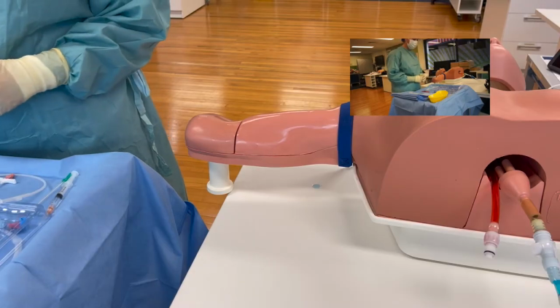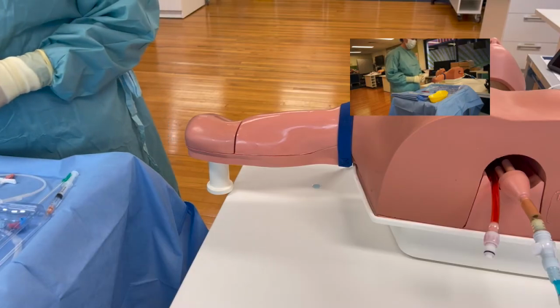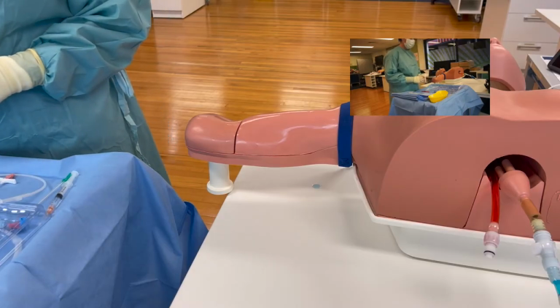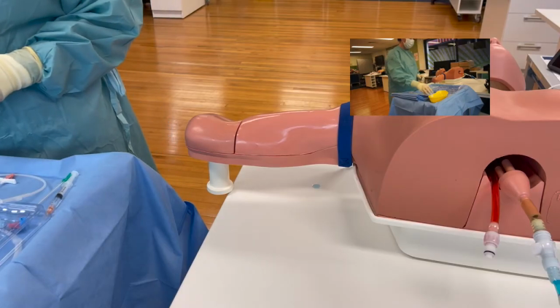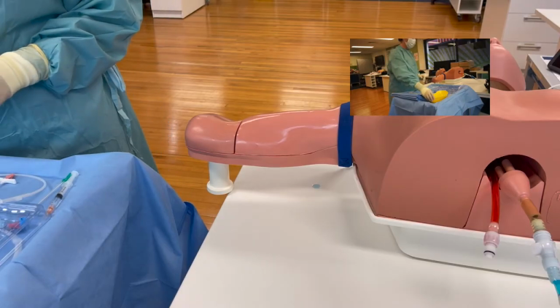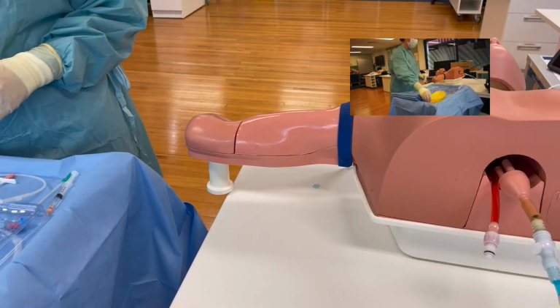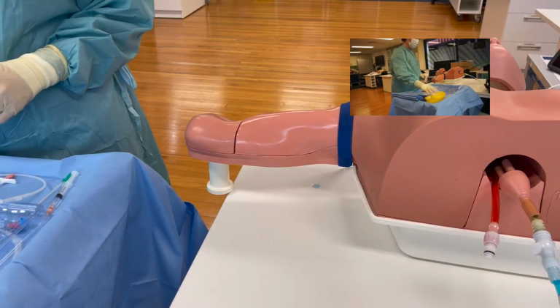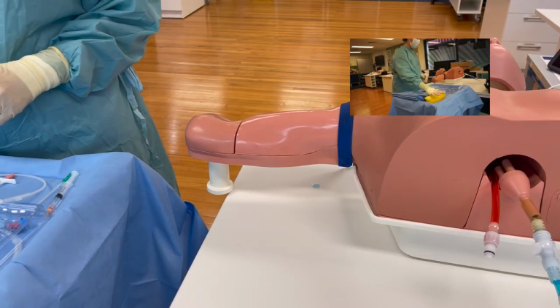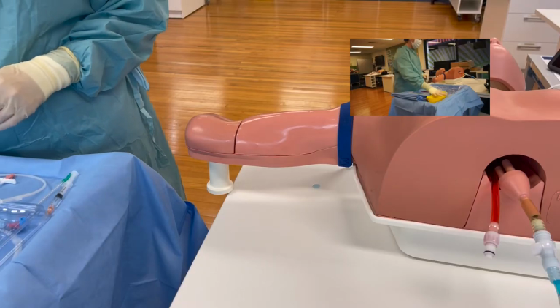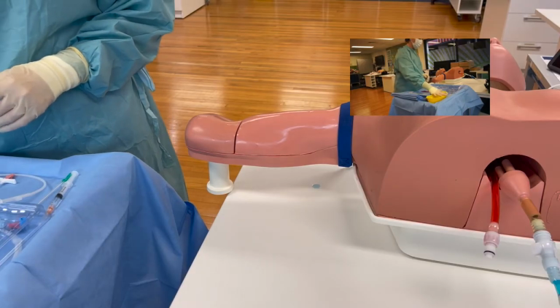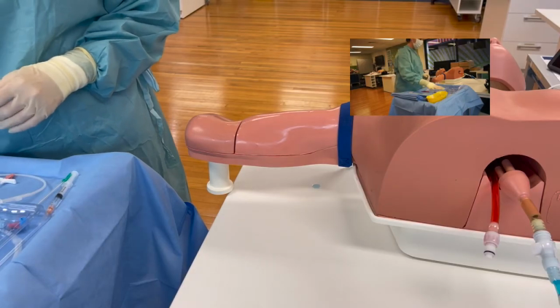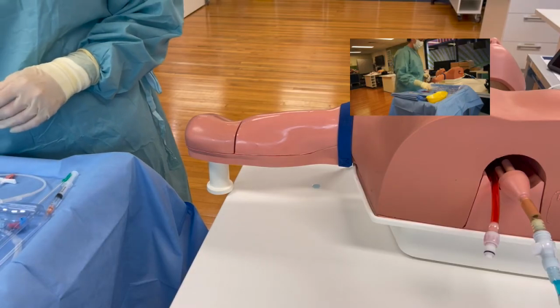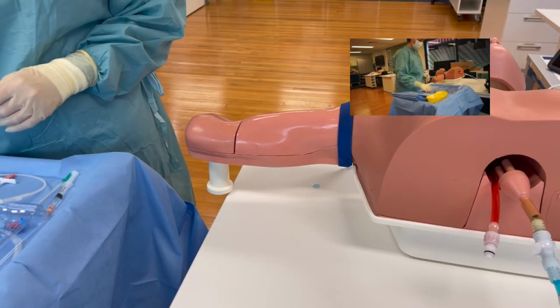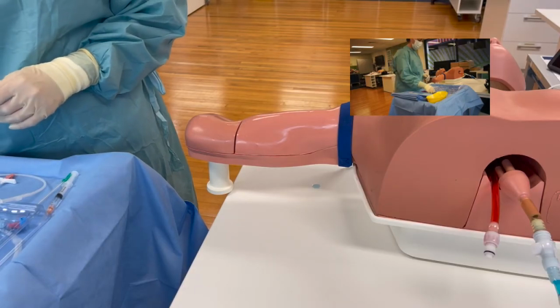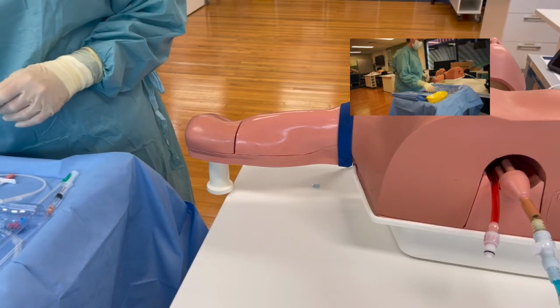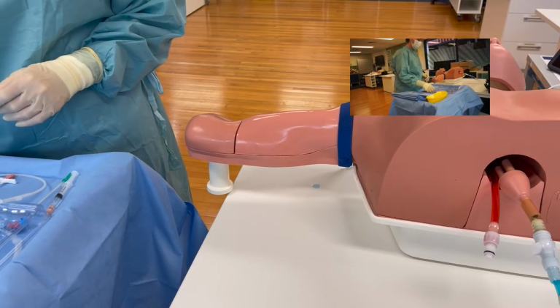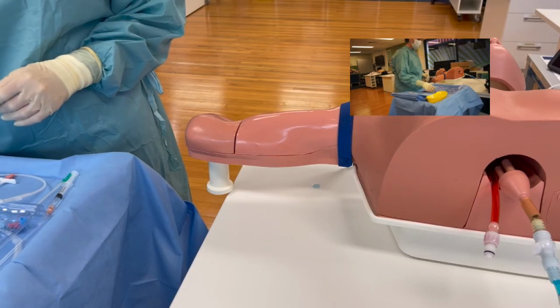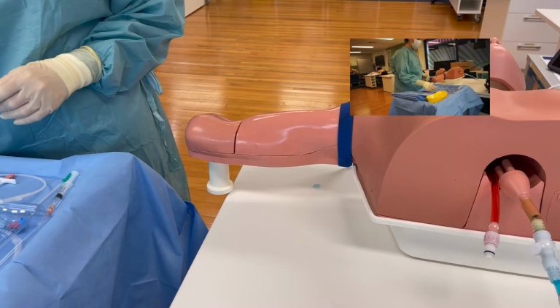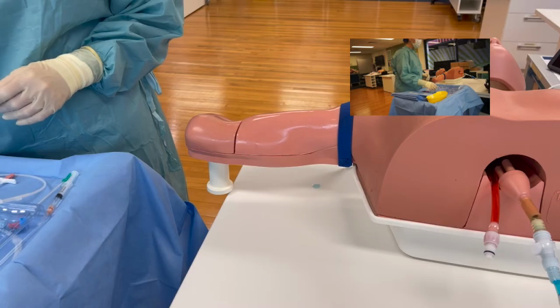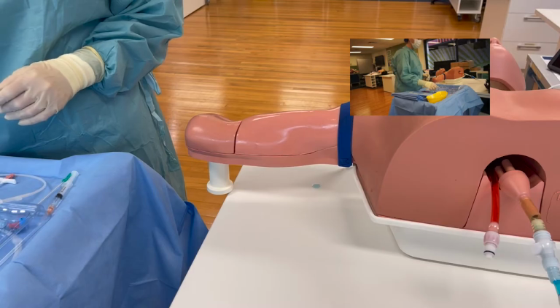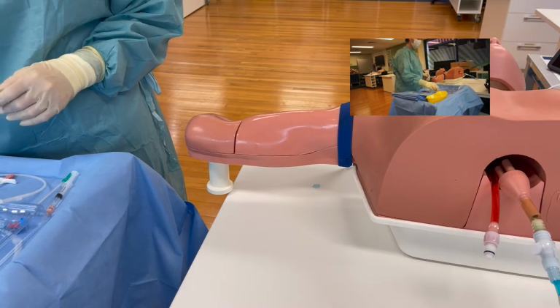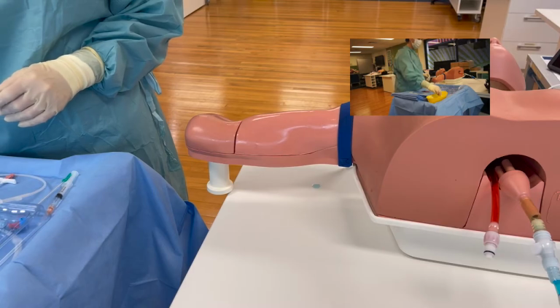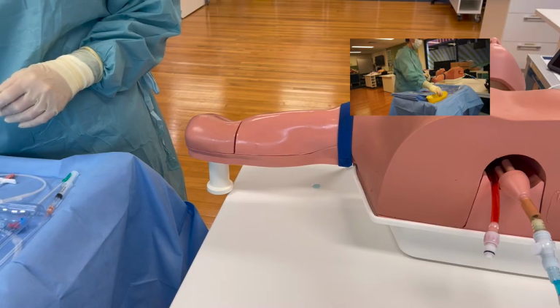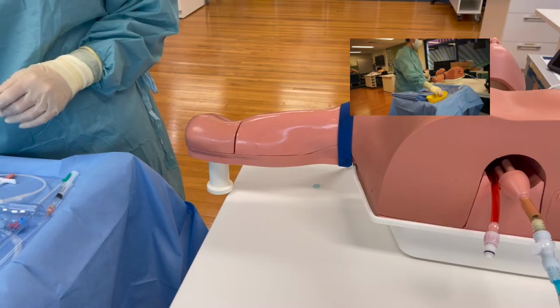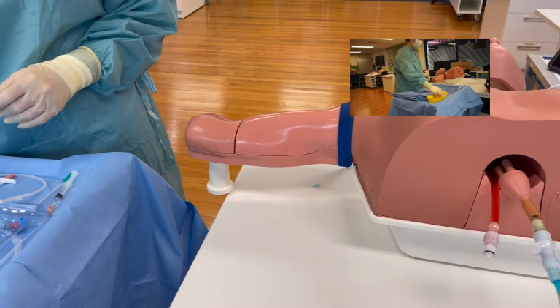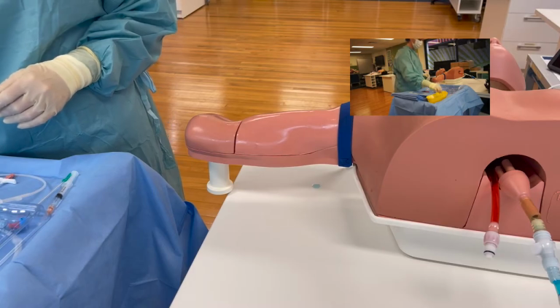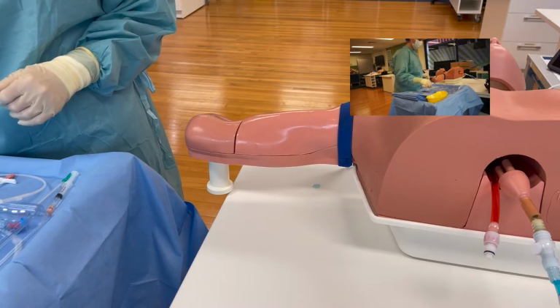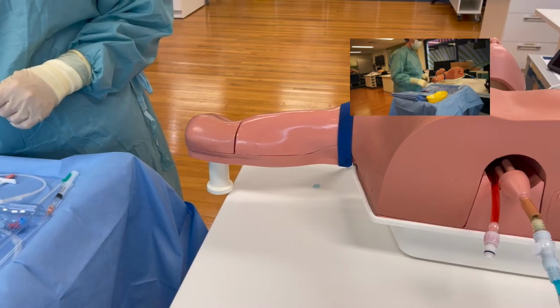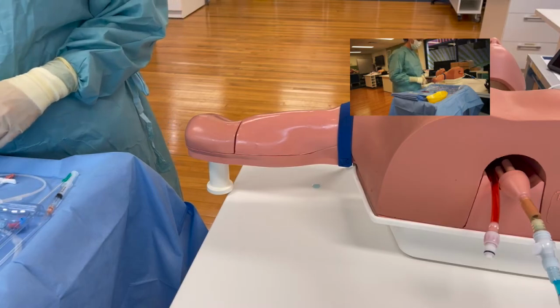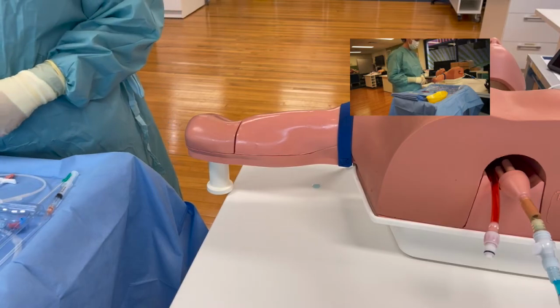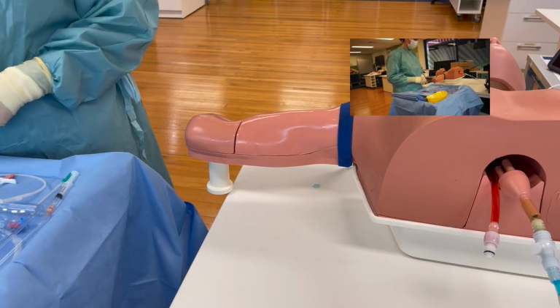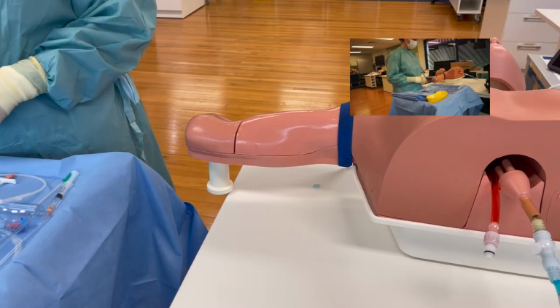I'm going to now use my kidney dish as my sharps bin, so I can pop my blunt drawing up needle in that.